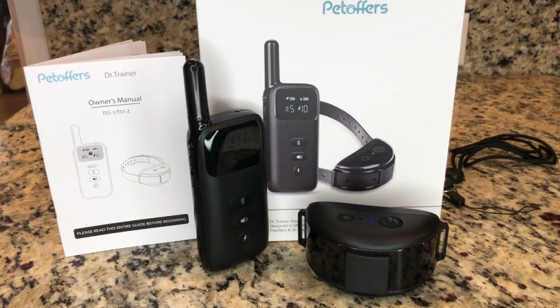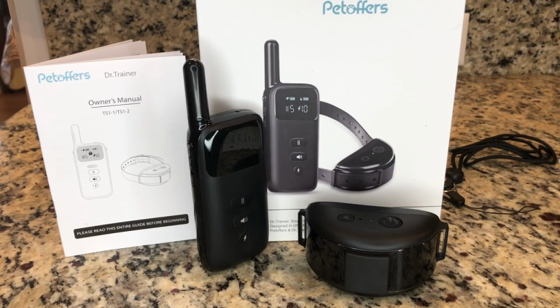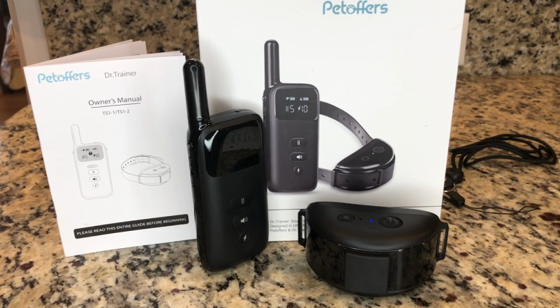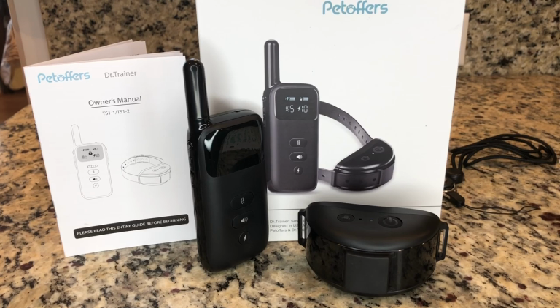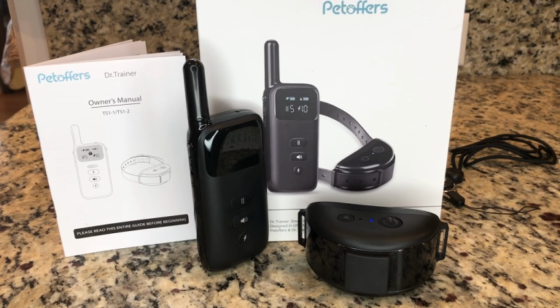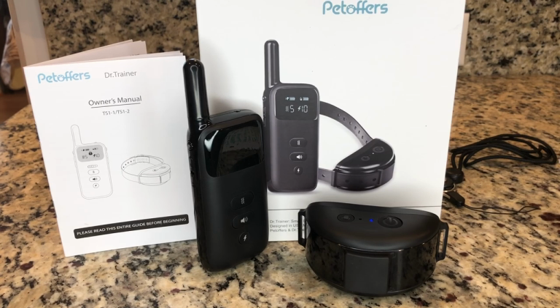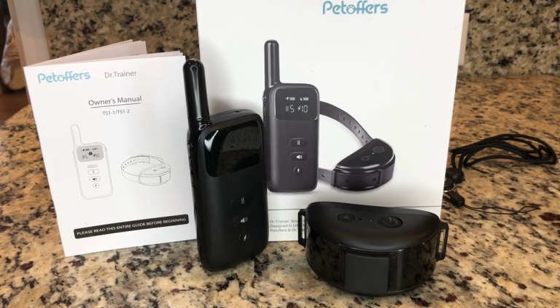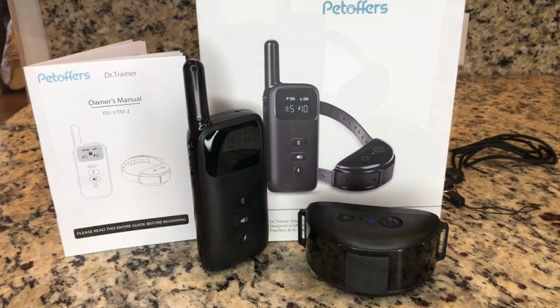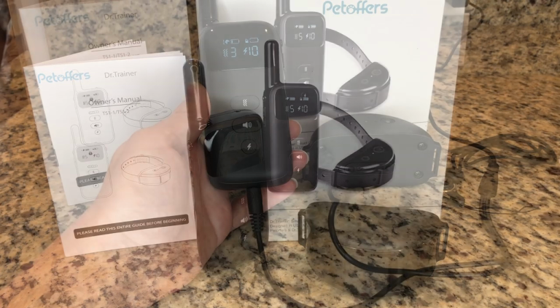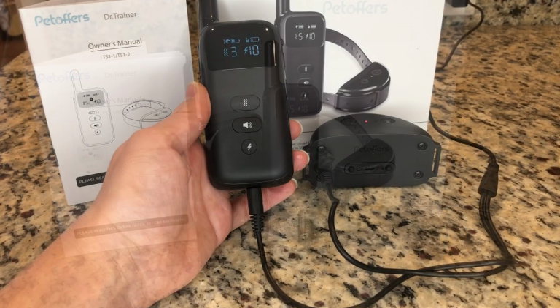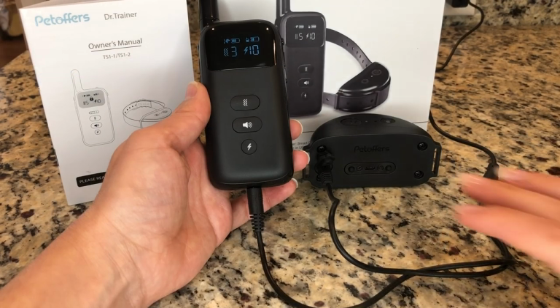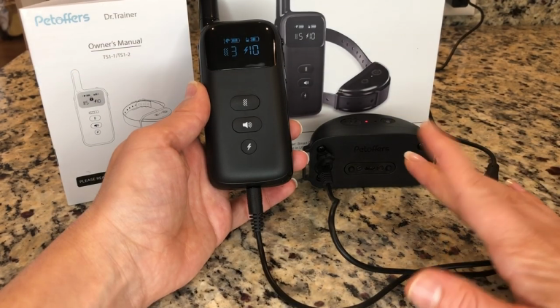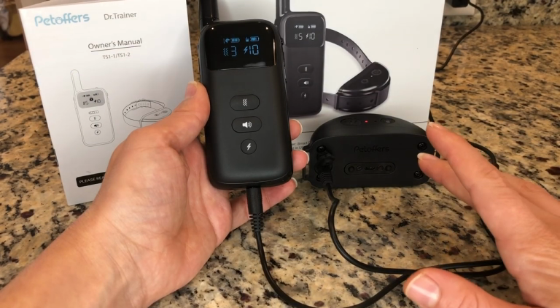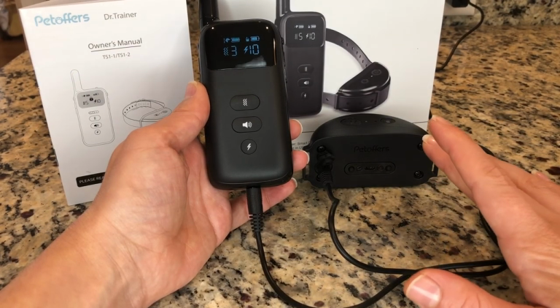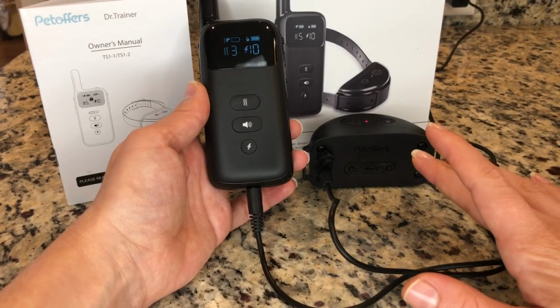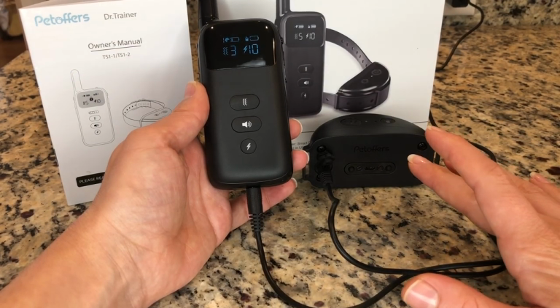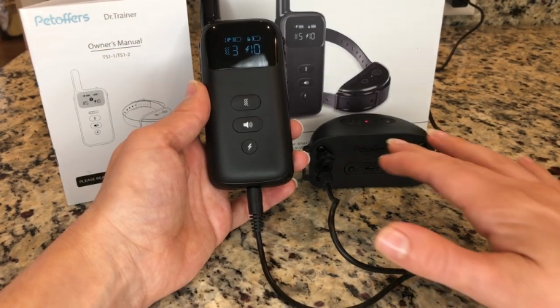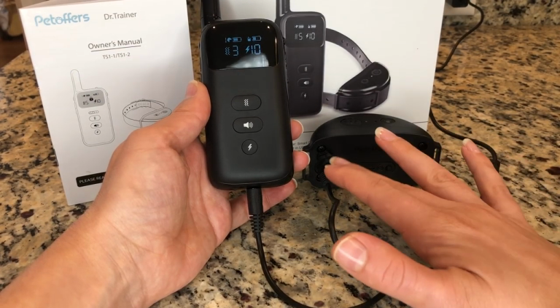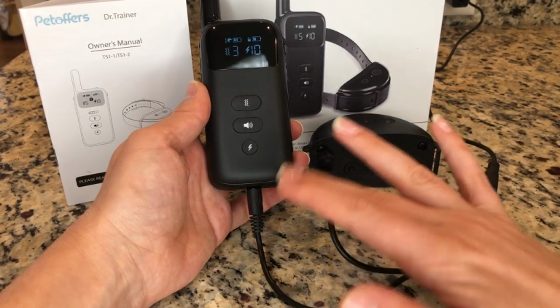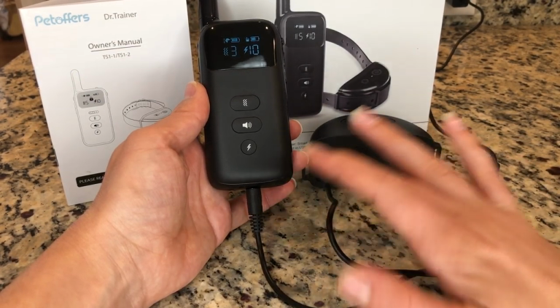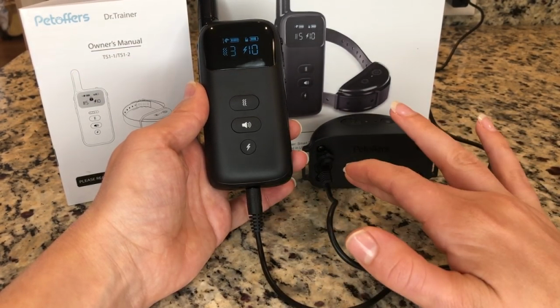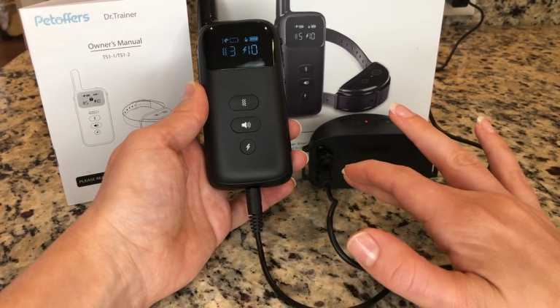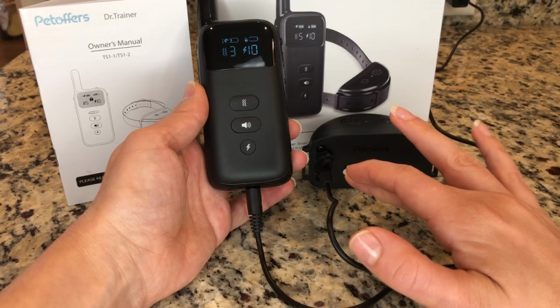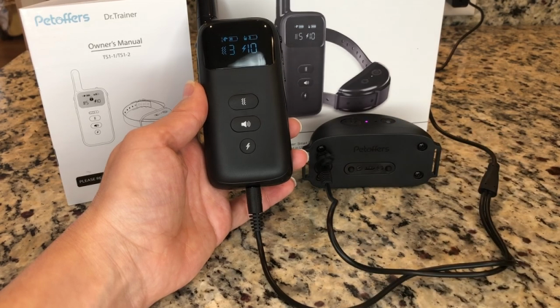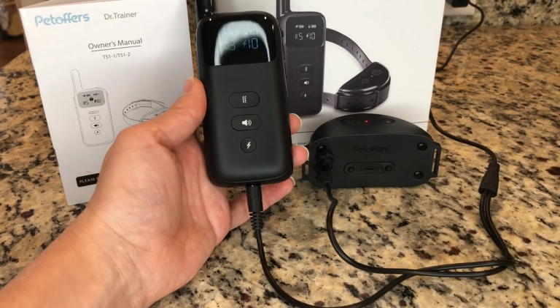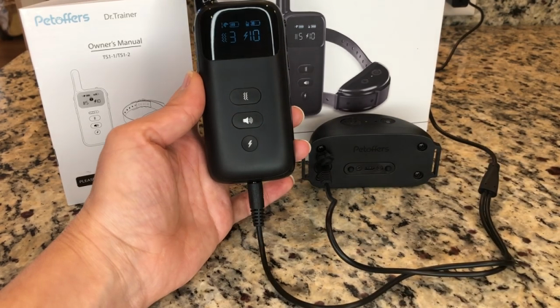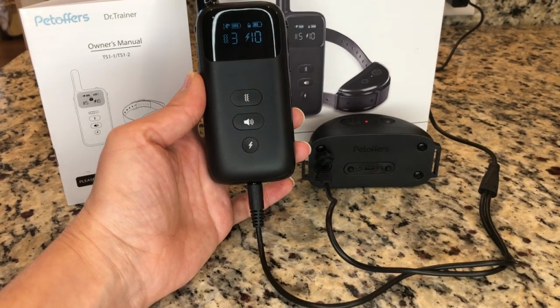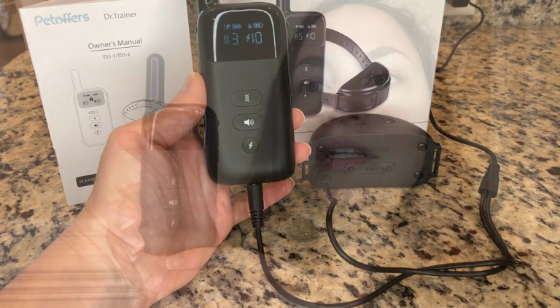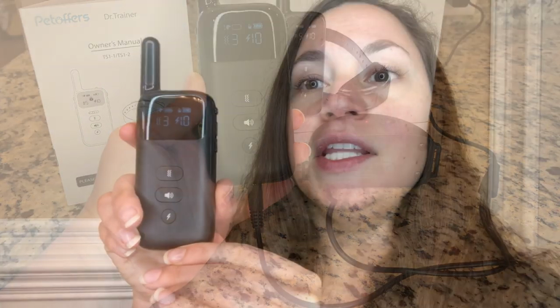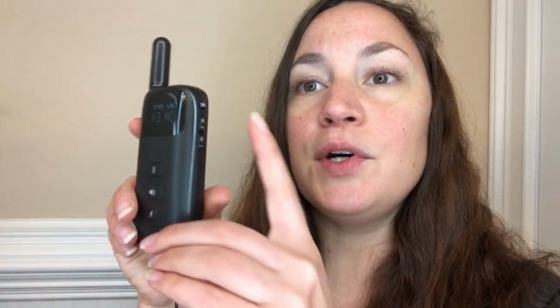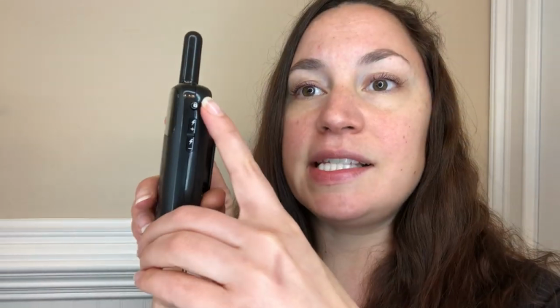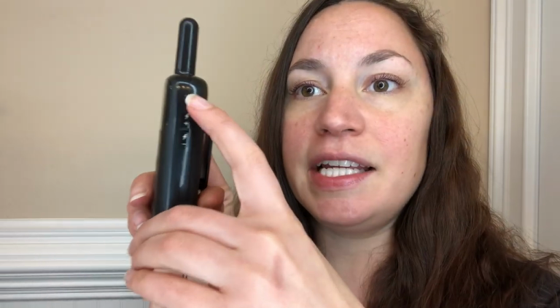It's really easy to keep both of them charged since there's actually a double-ended charger that simply plugs into your wall, which is great. This remote on the side has a security keypad lock that actually helps prevent false operation.